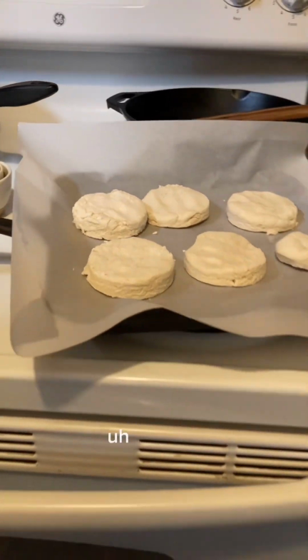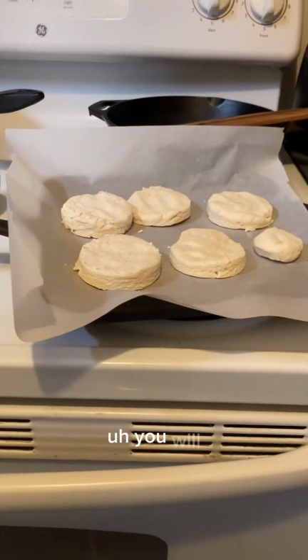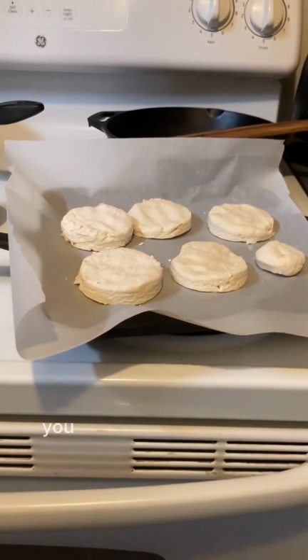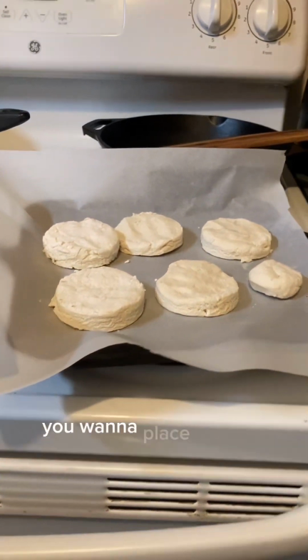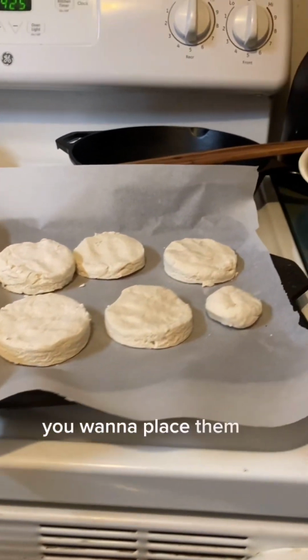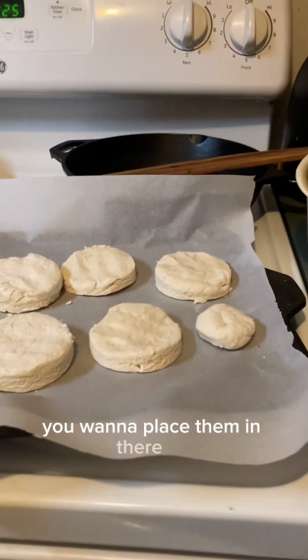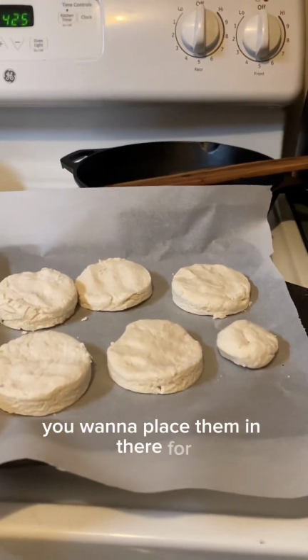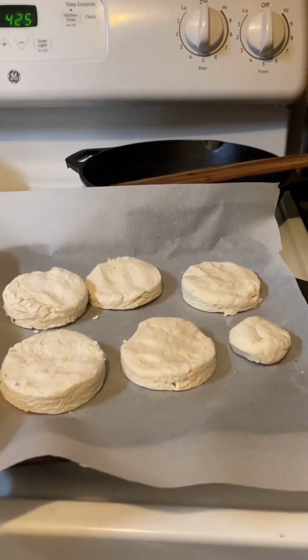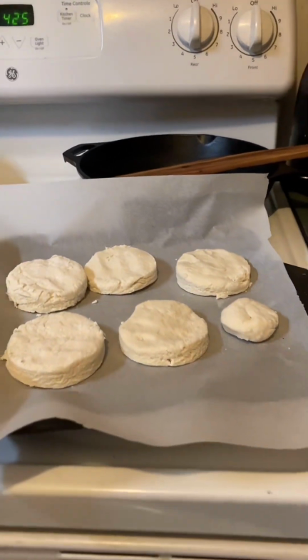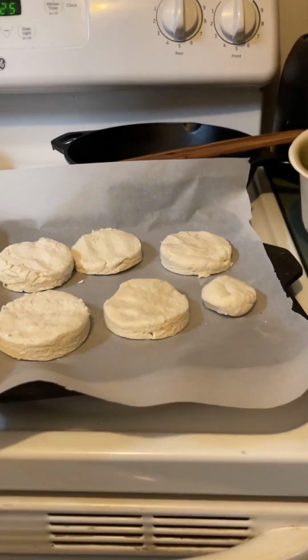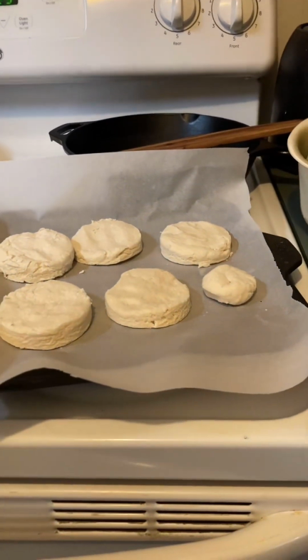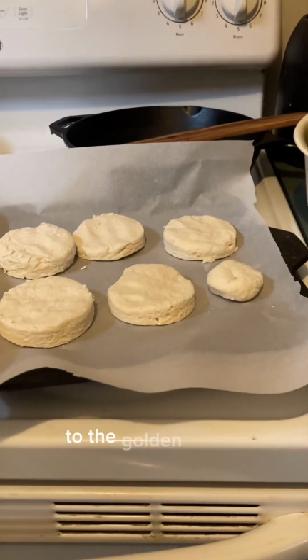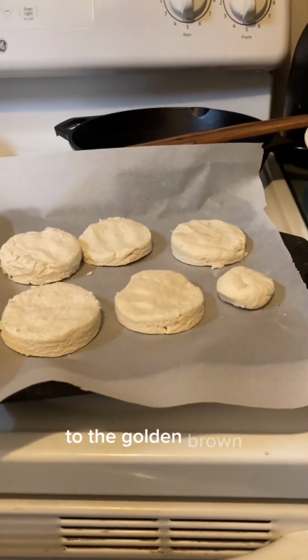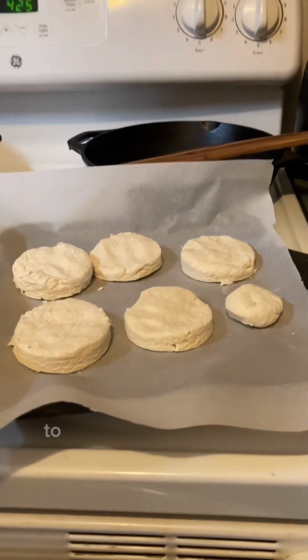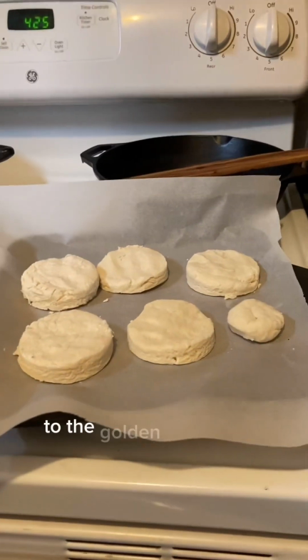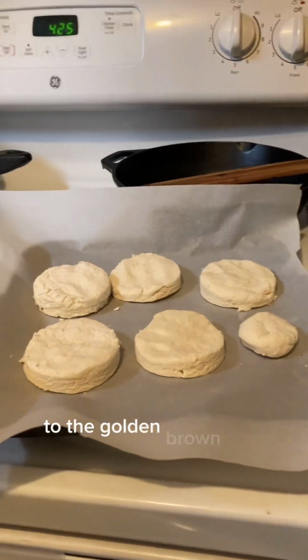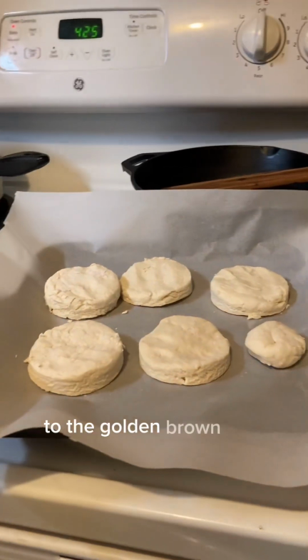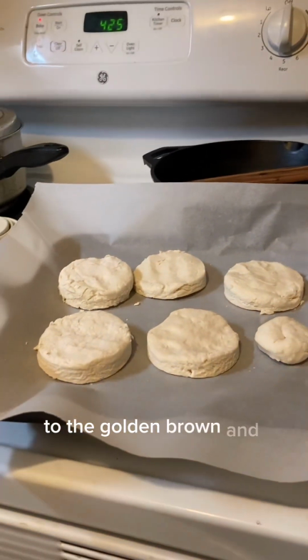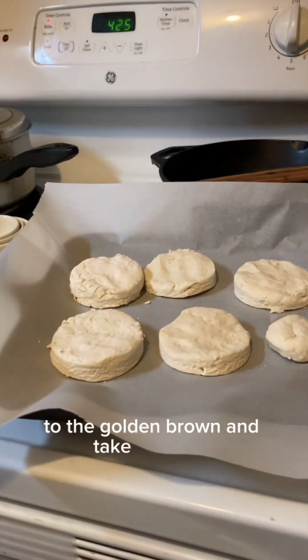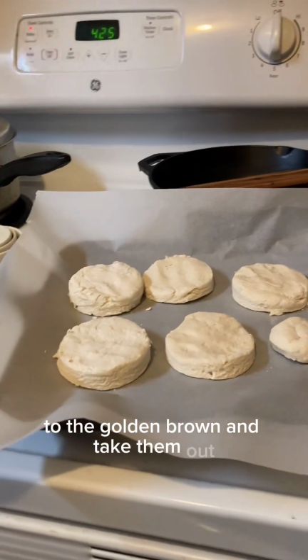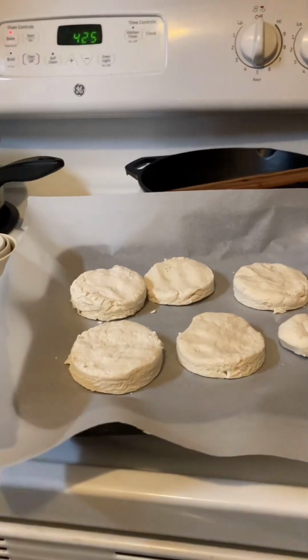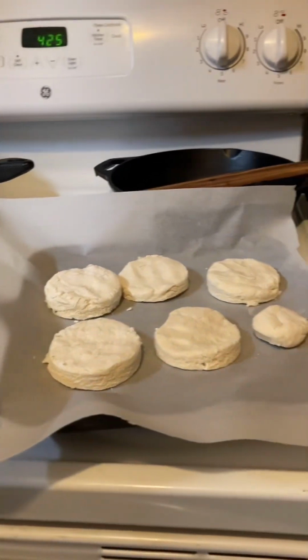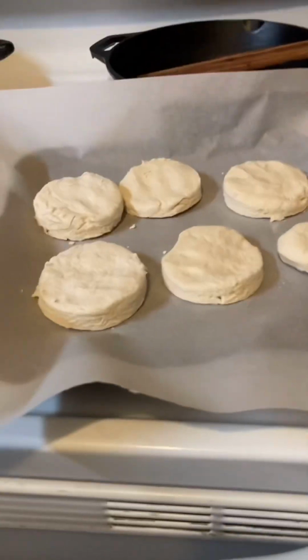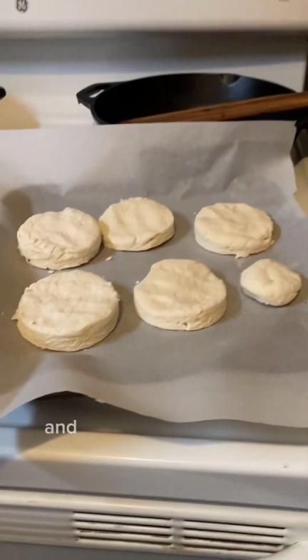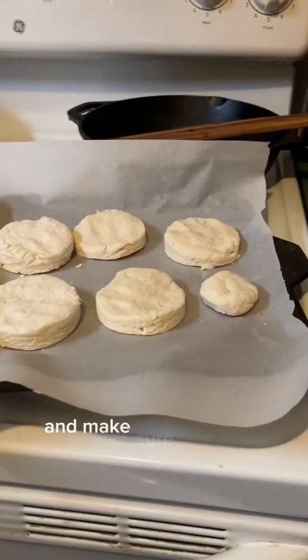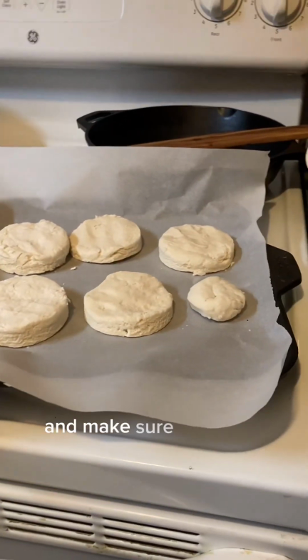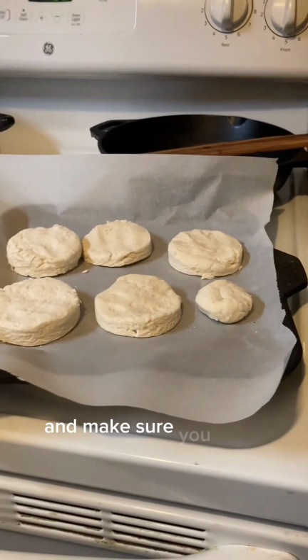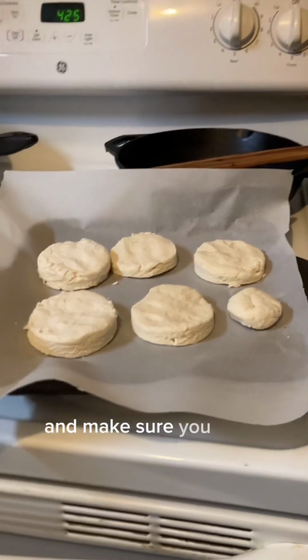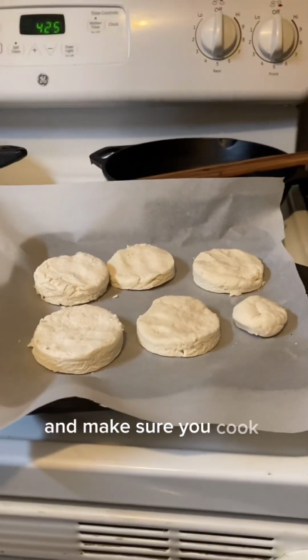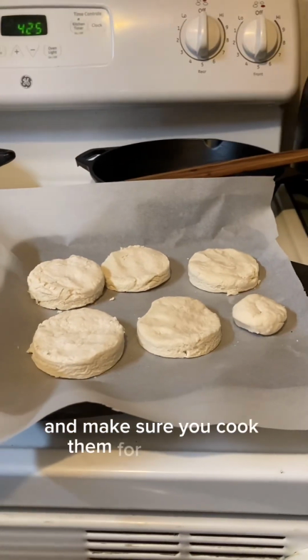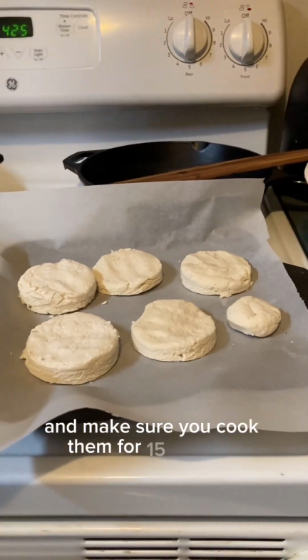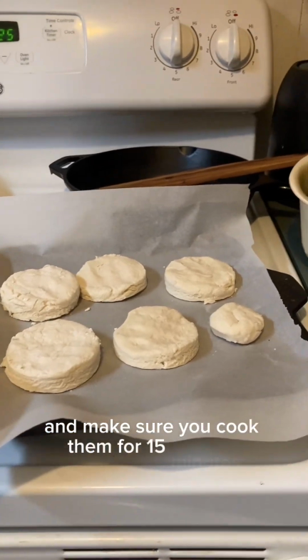Now that your oven is preheated and you've cut out your biscuits, you want to place them in there until they're golden brown and take them out. Make sure you cook them for 15 minutes.